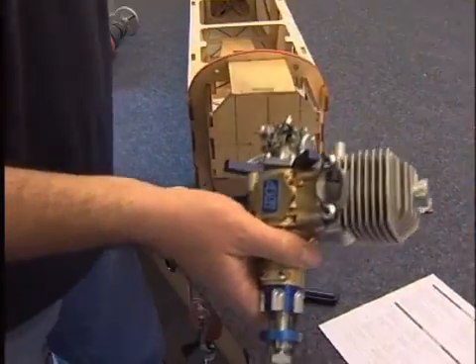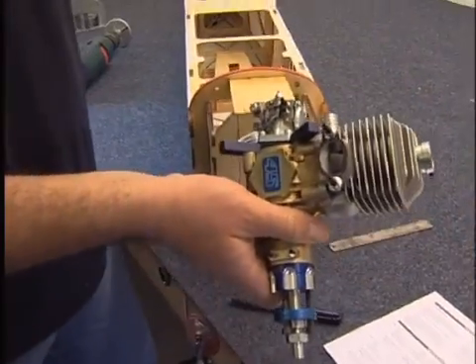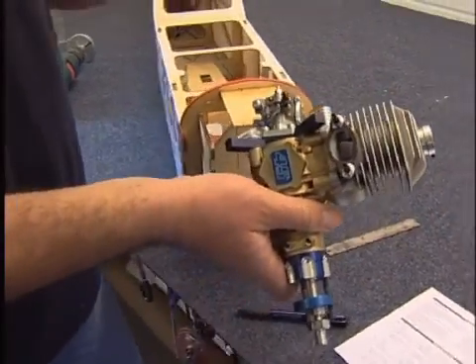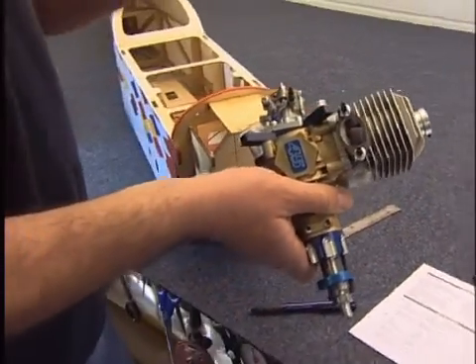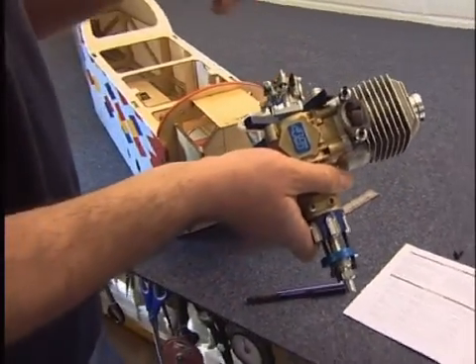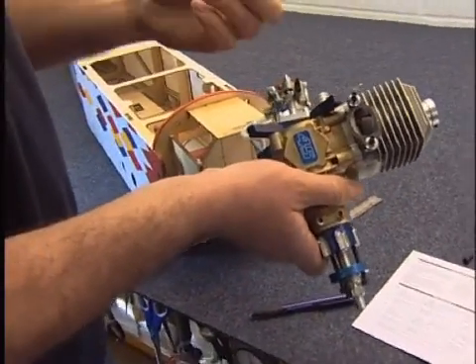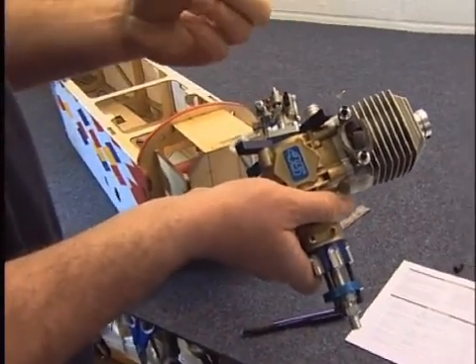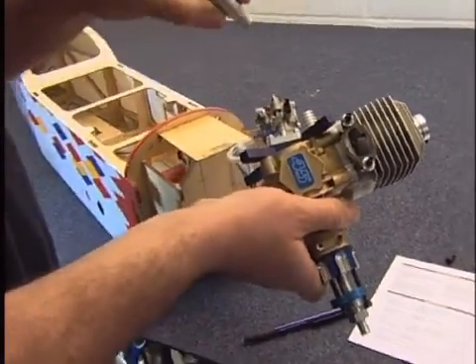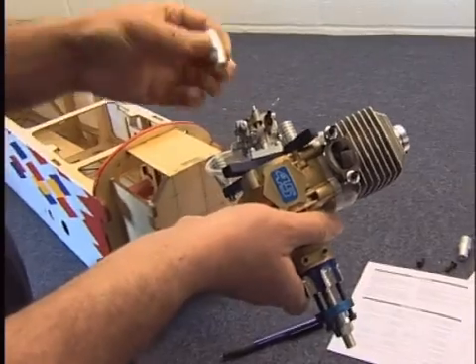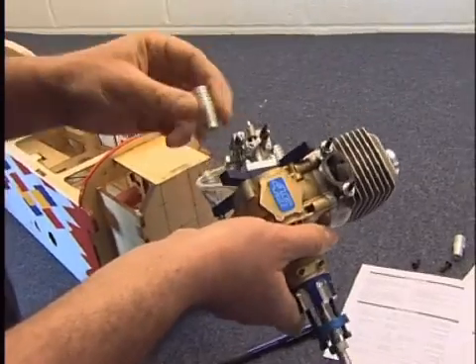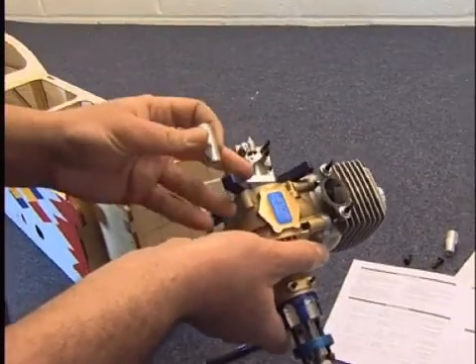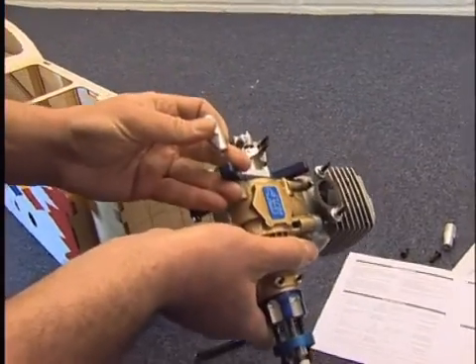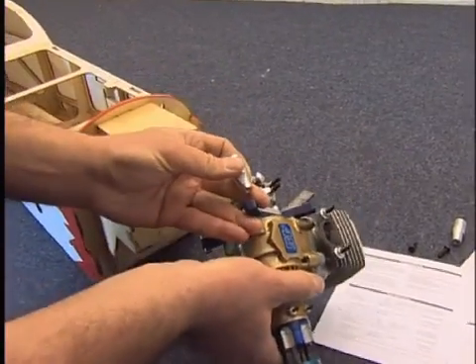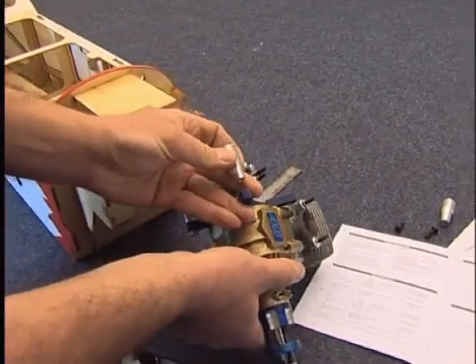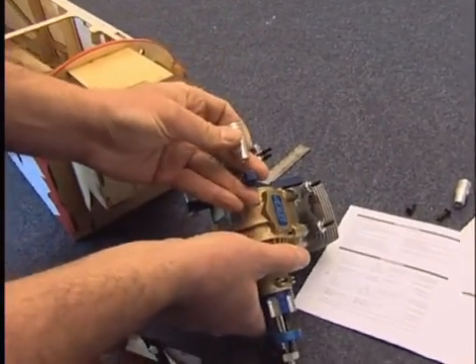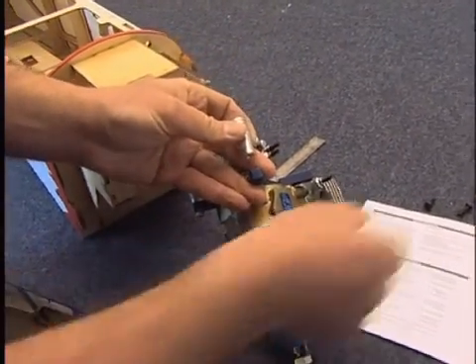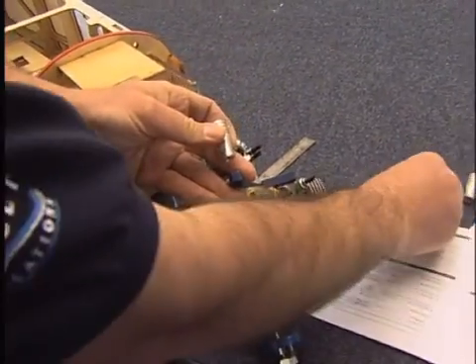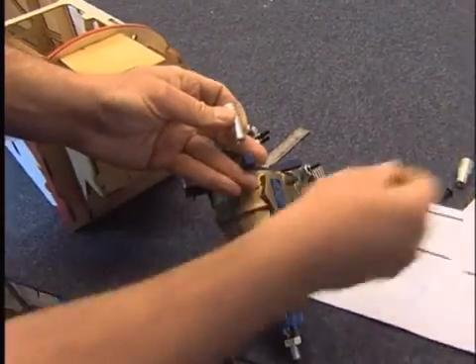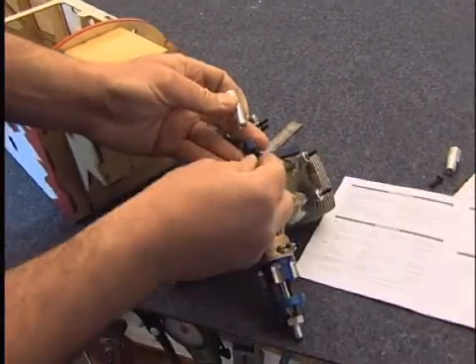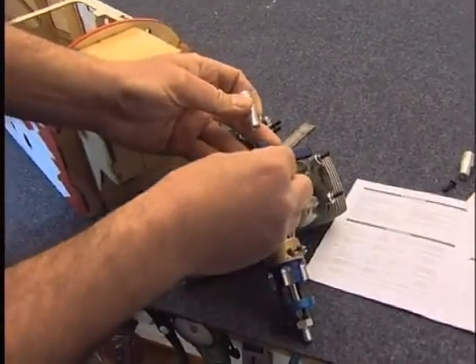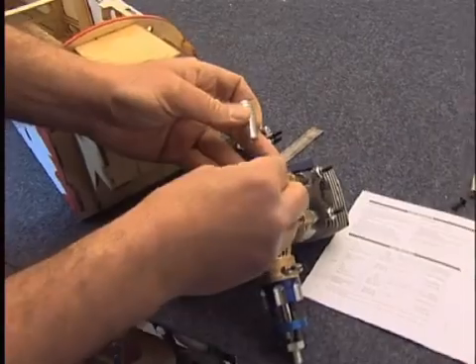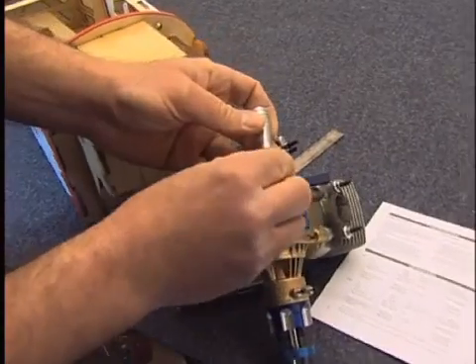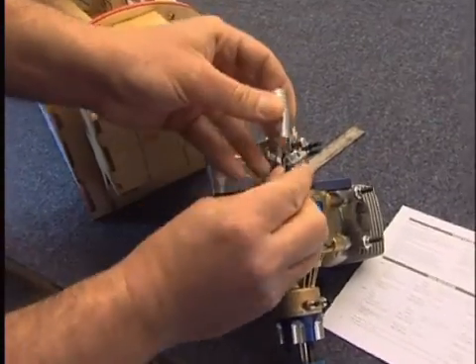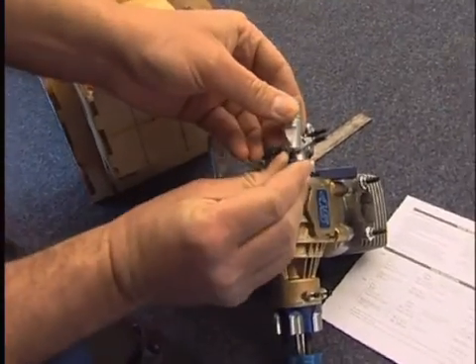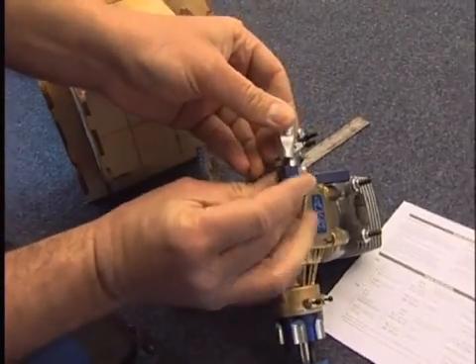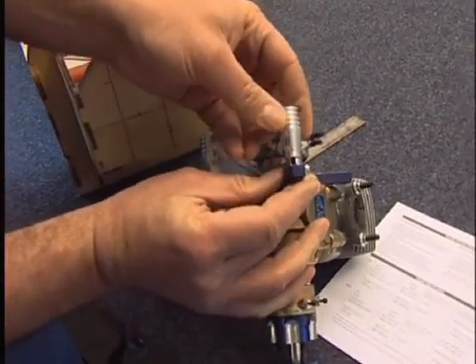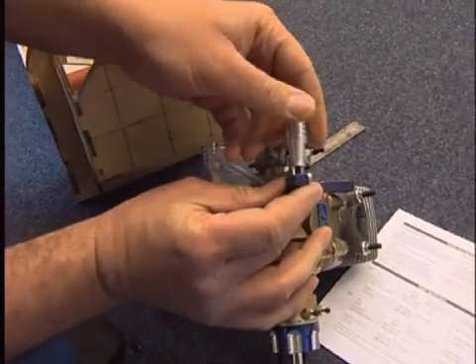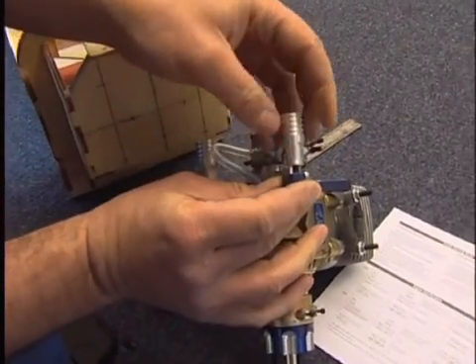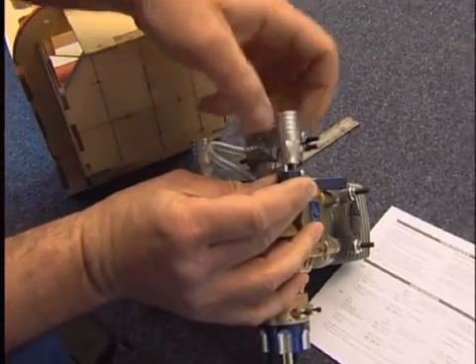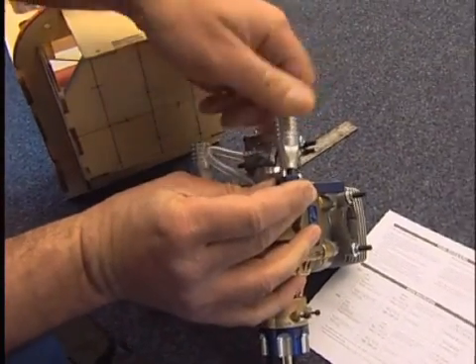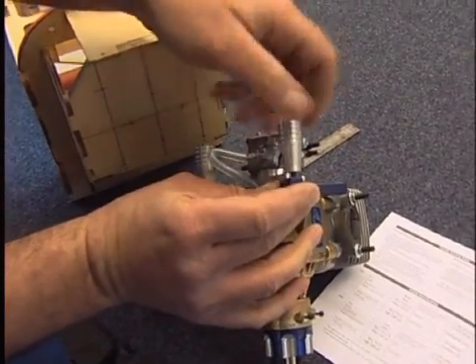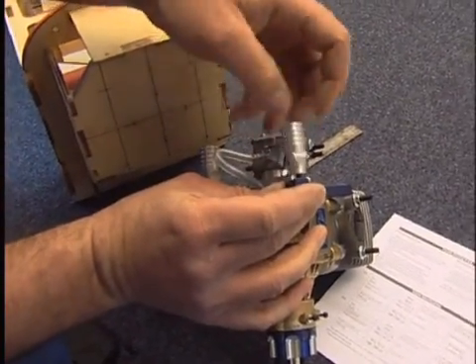We take the engine and we're just going to throw this together by finger just to show you, and we do it up like this.